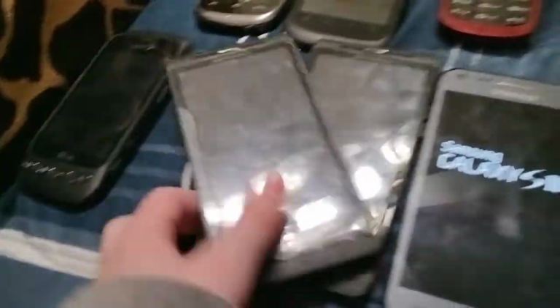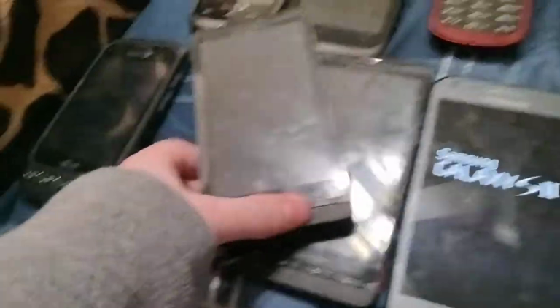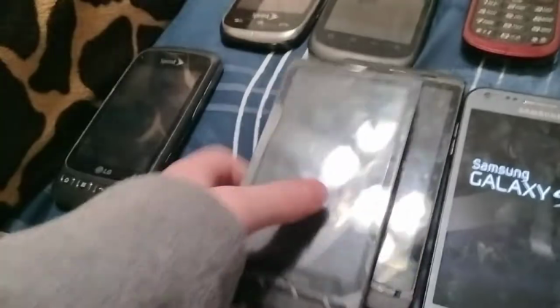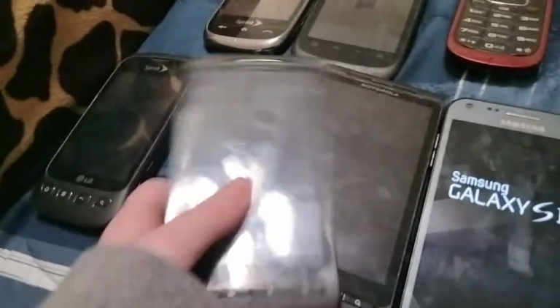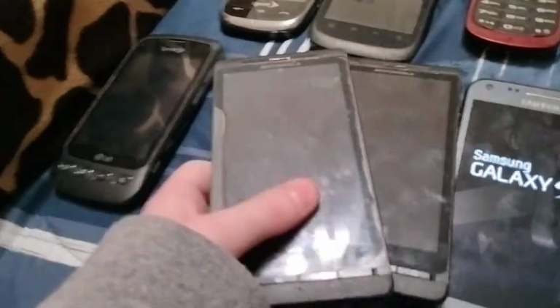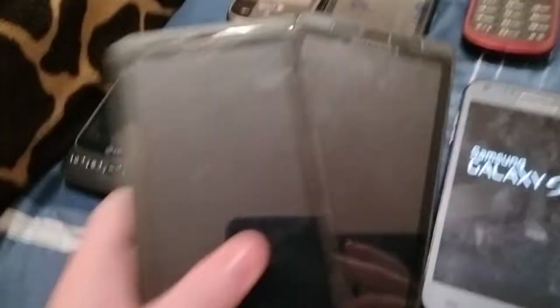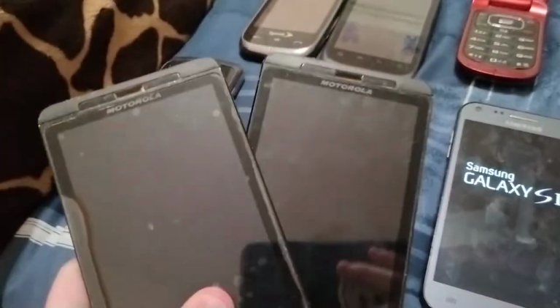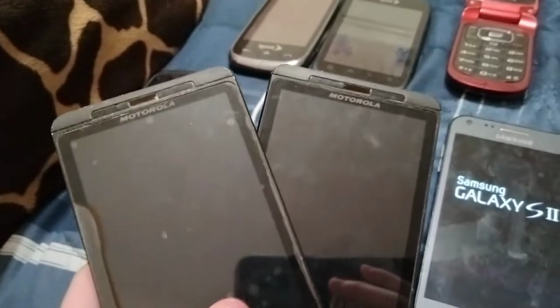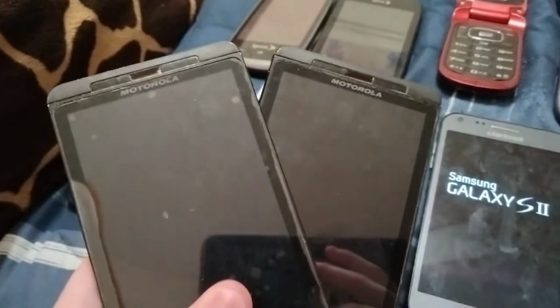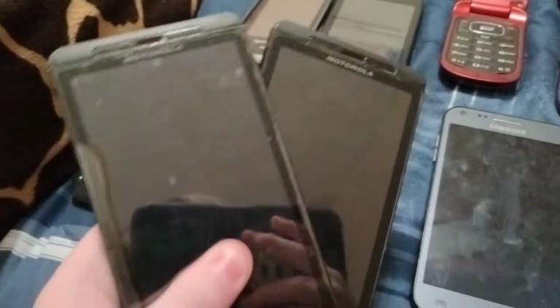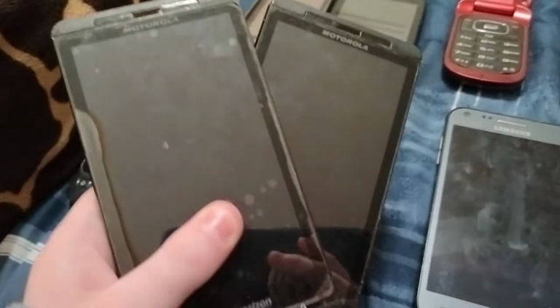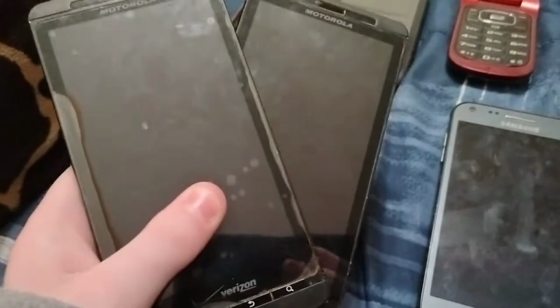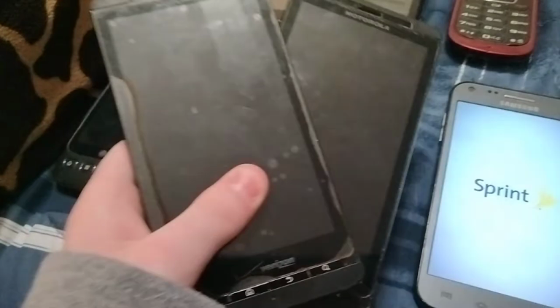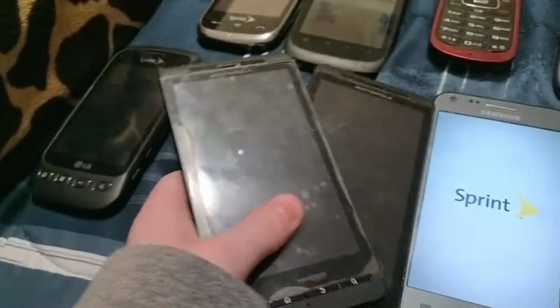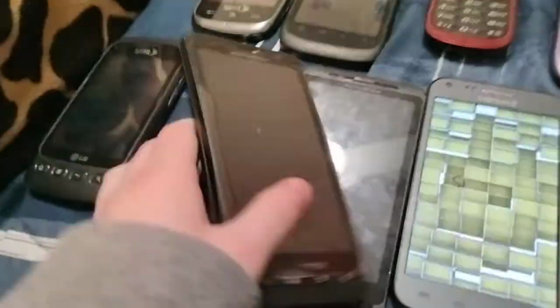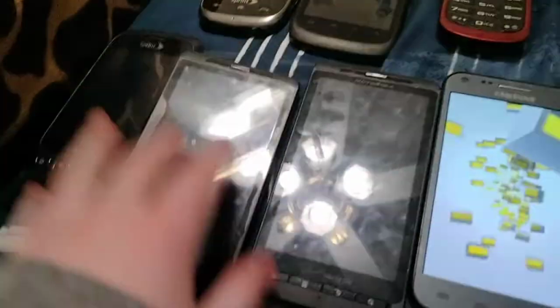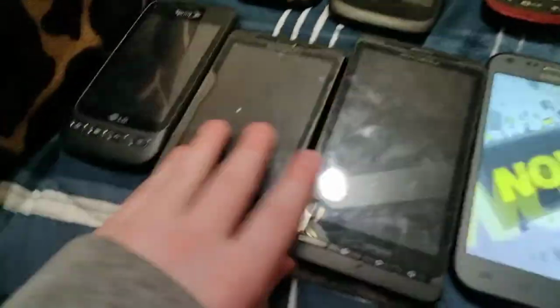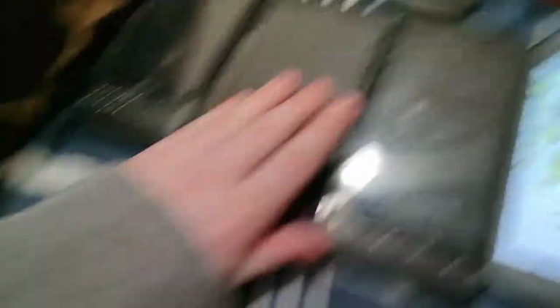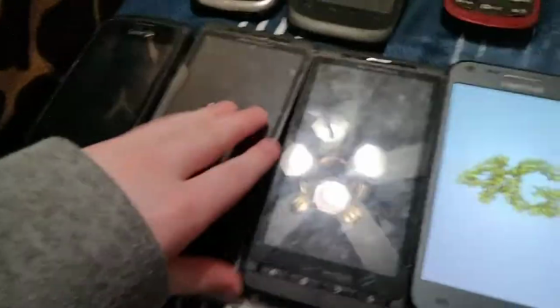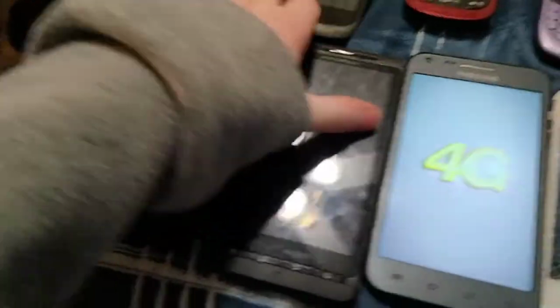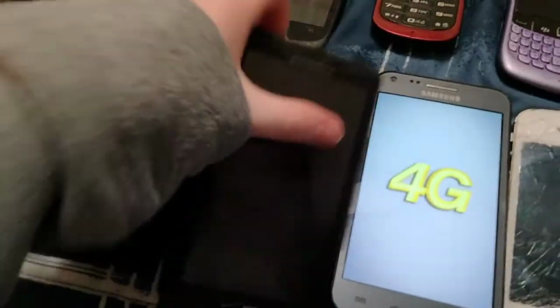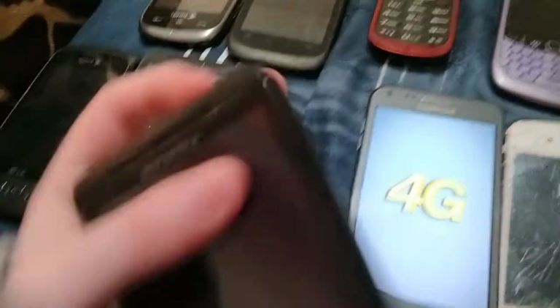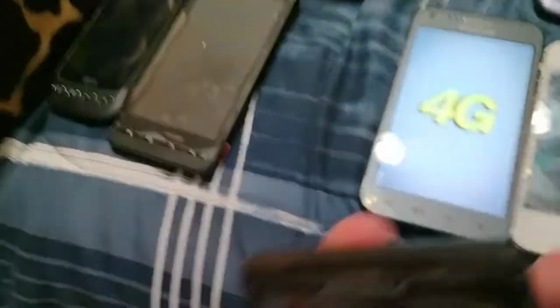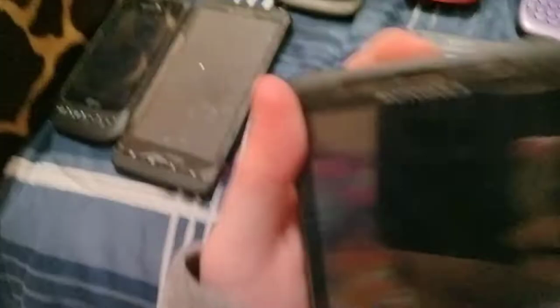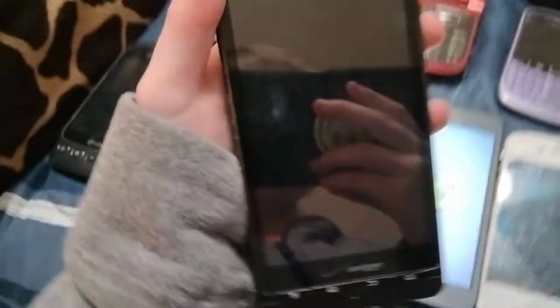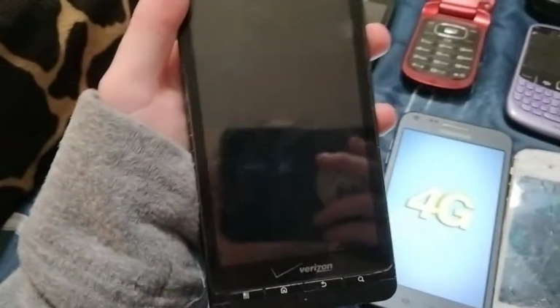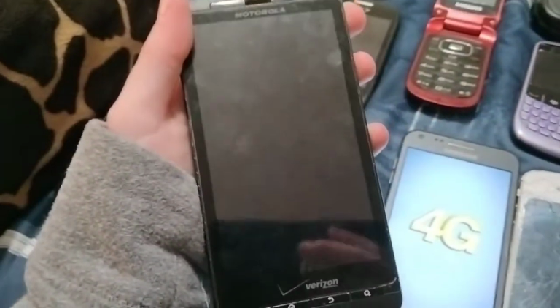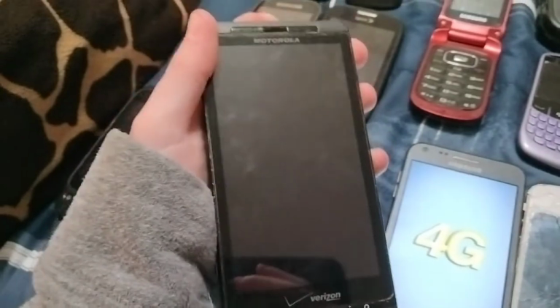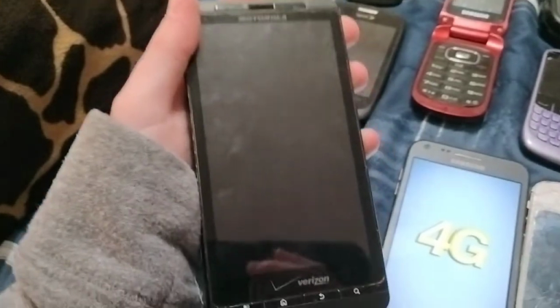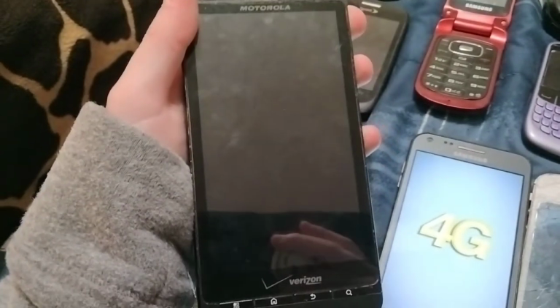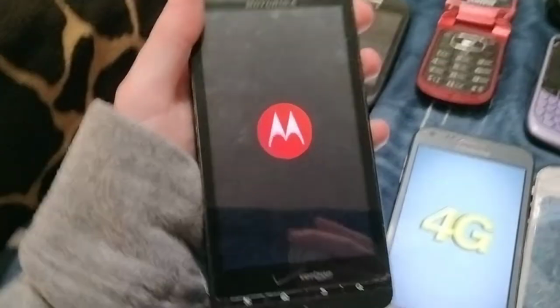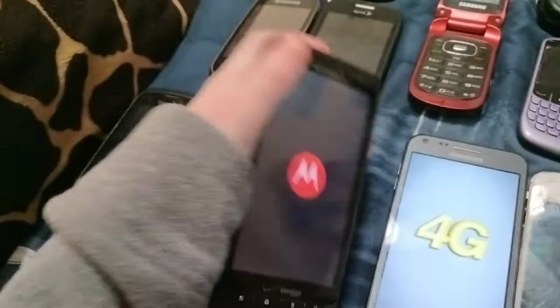I have two Motorola Droid X's or X2's on Verizon. They both look fine but one has a battery. I think this one's dead — nope.